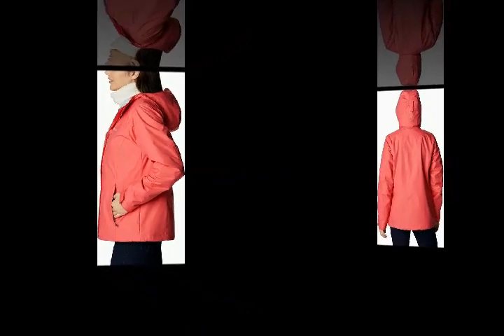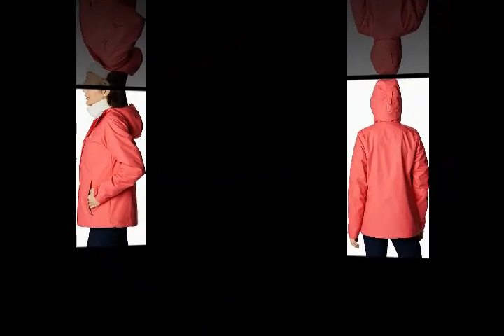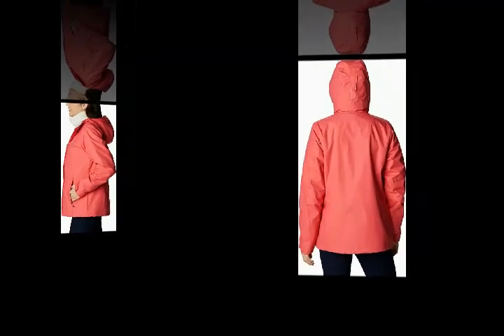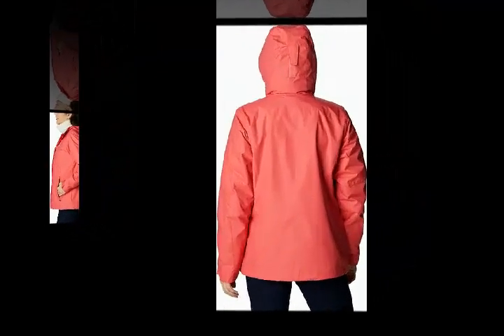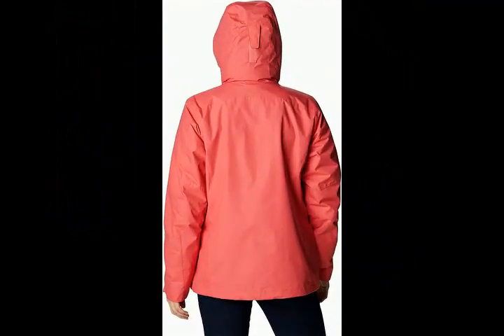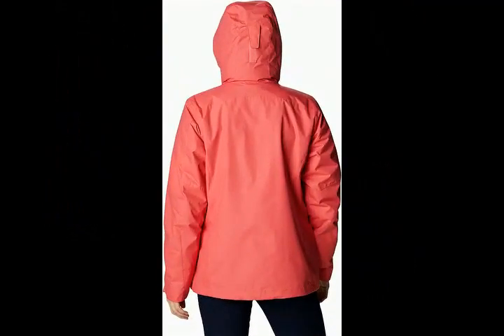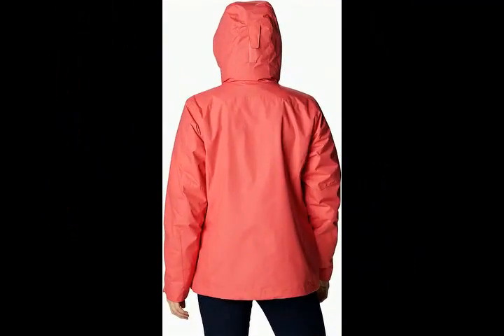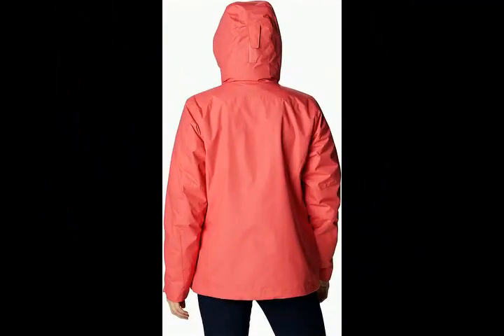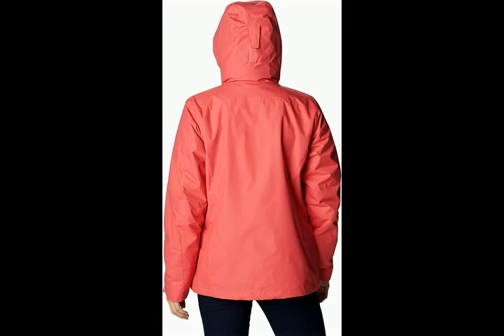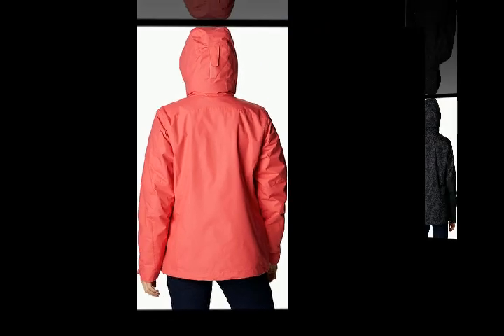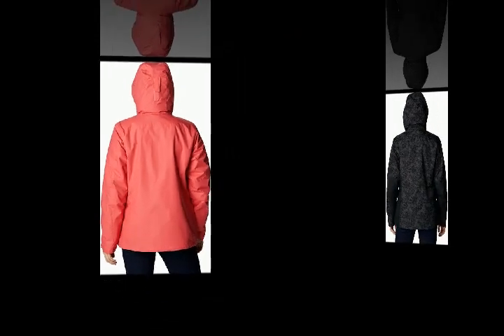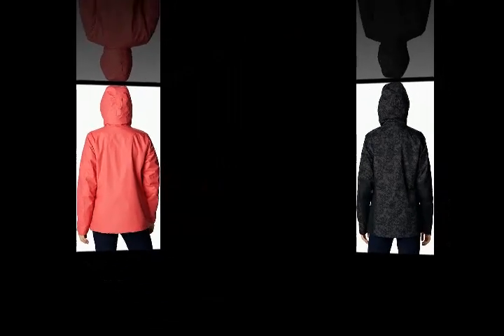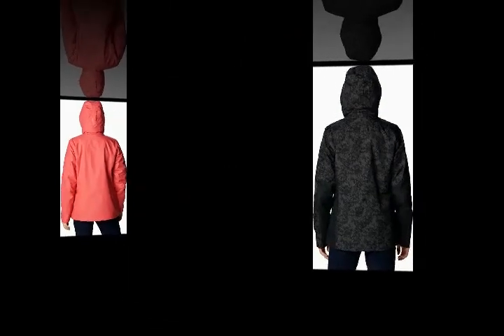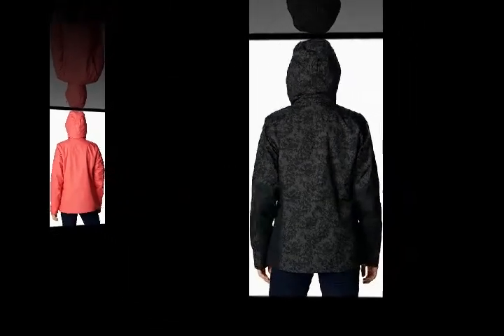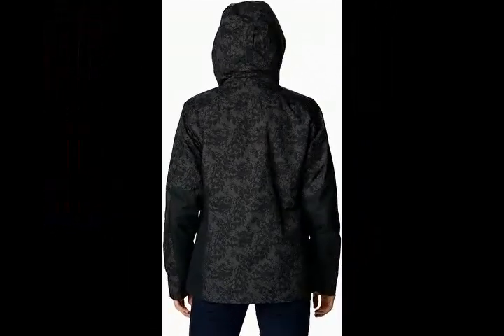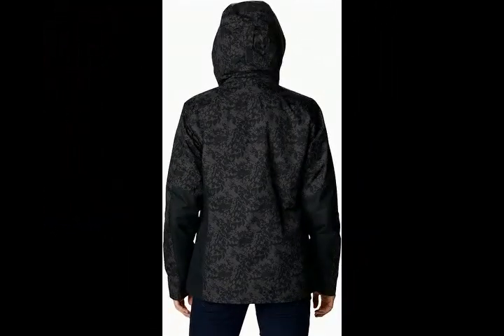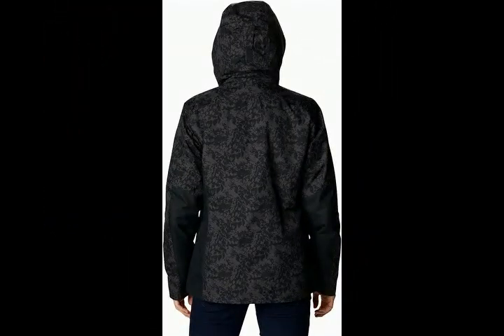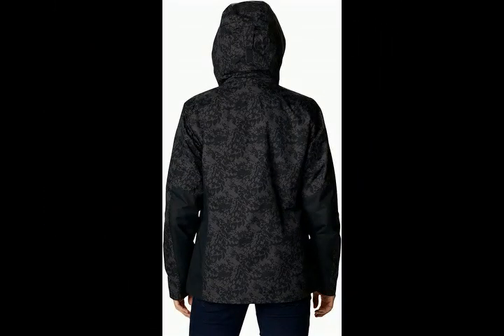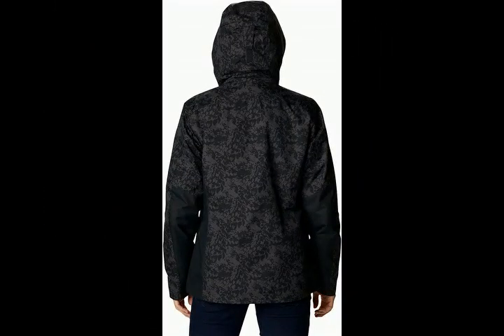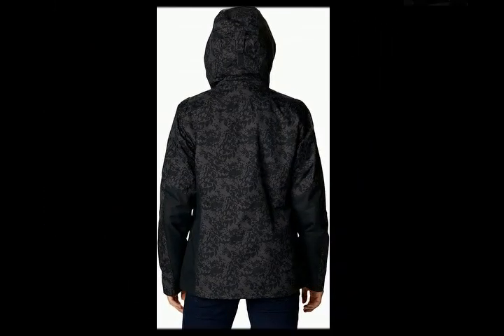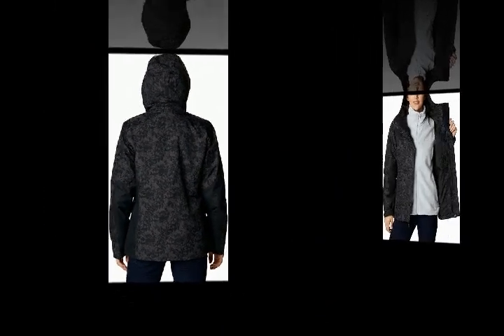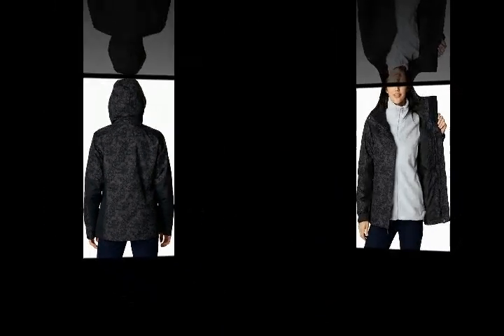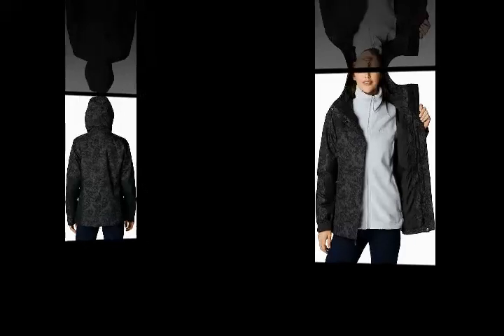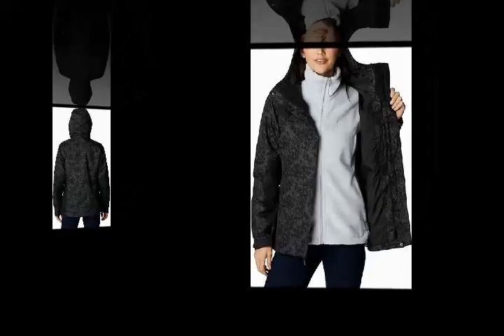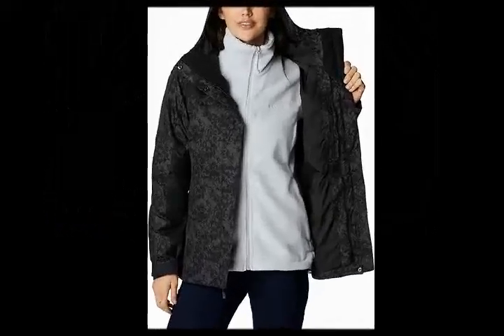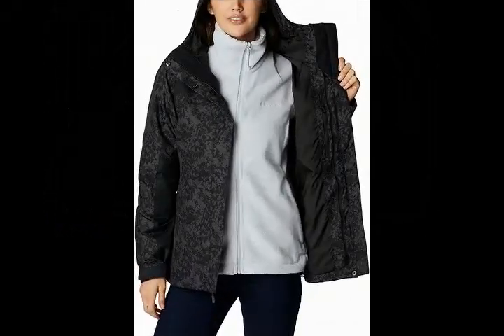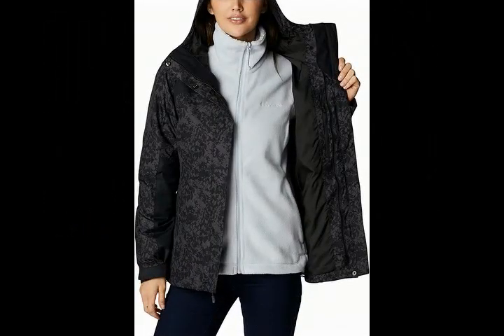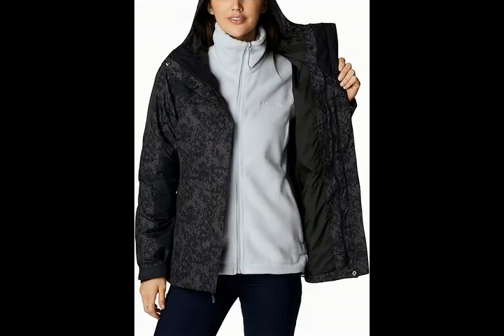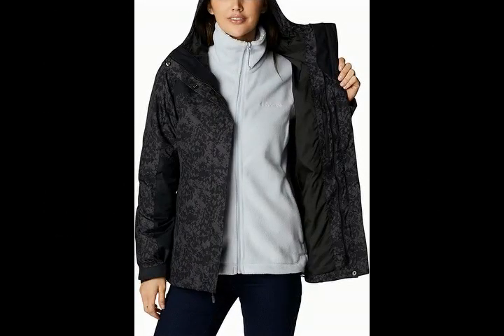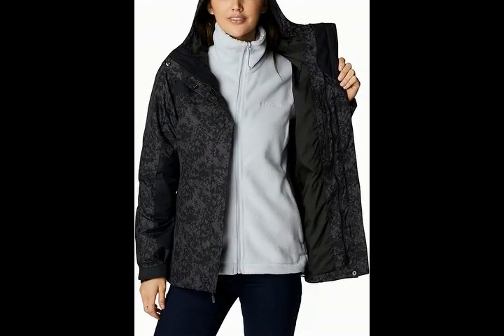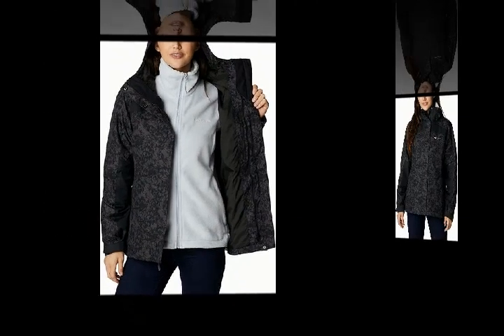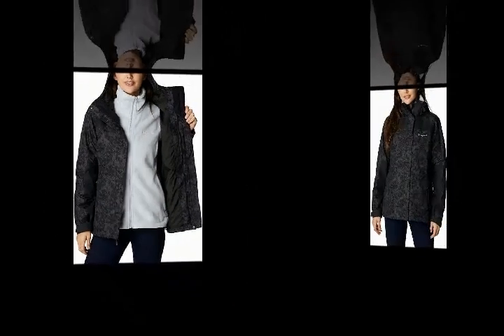All weather technology. The Columbia Women's Tunnel Falls Interchange Jacket is crafted from a waterproof shell, designed to integrate with a fleece liner, built to withstand anything from wind, rain, or snow.